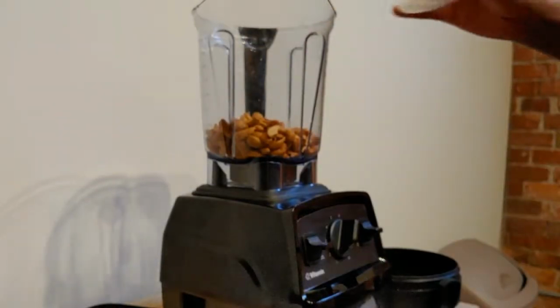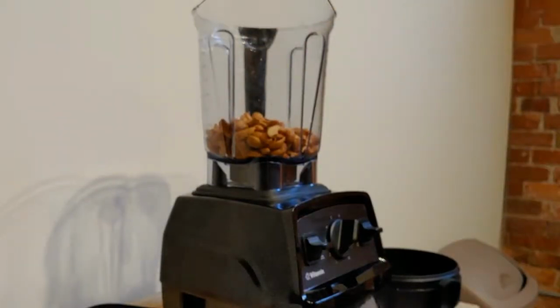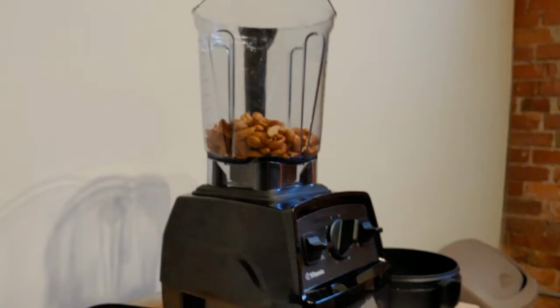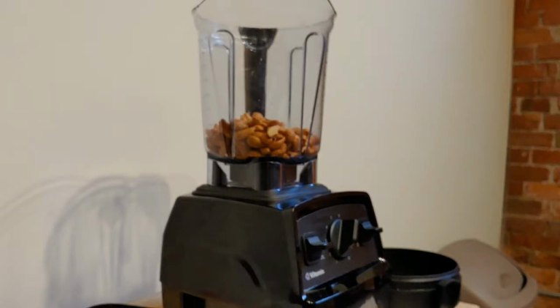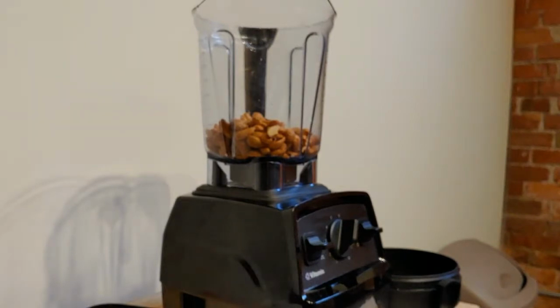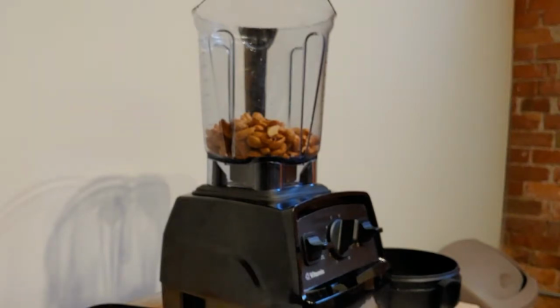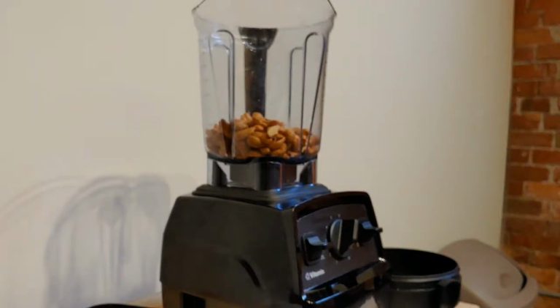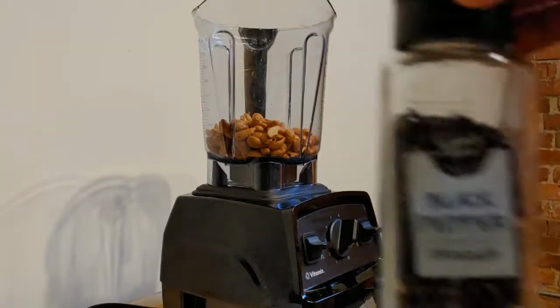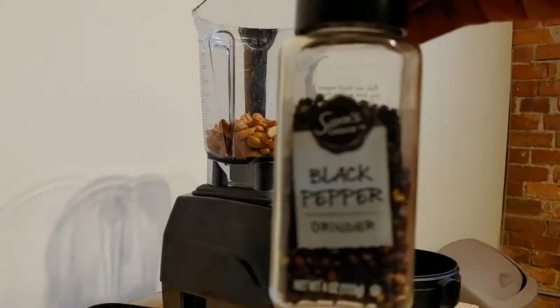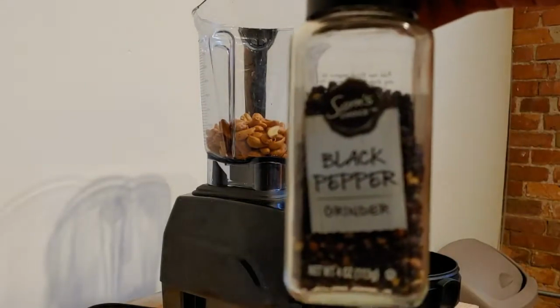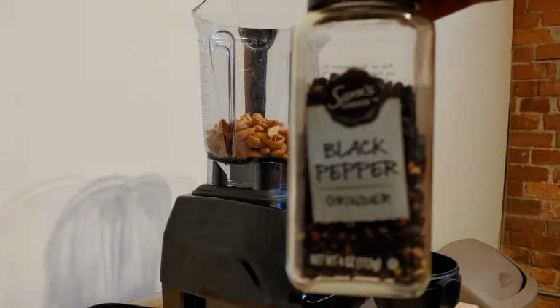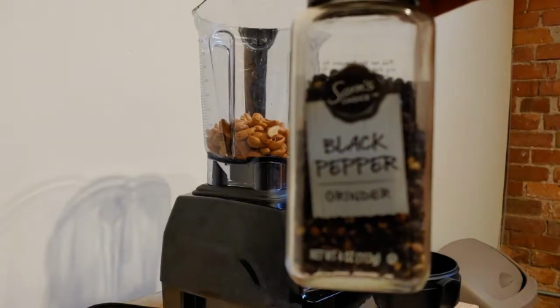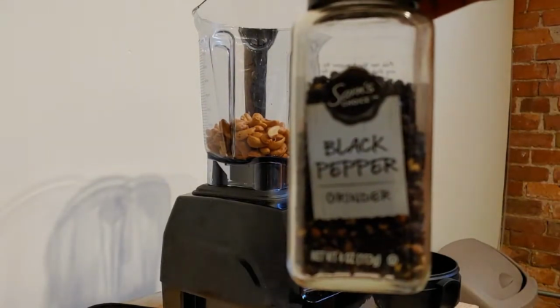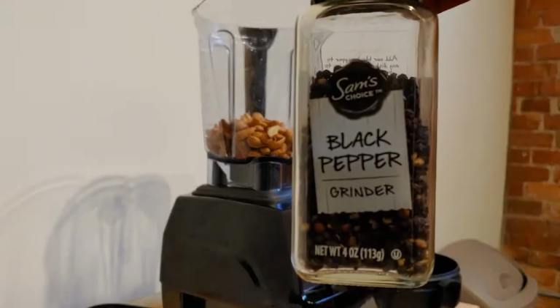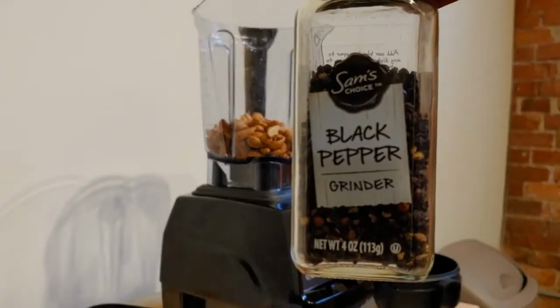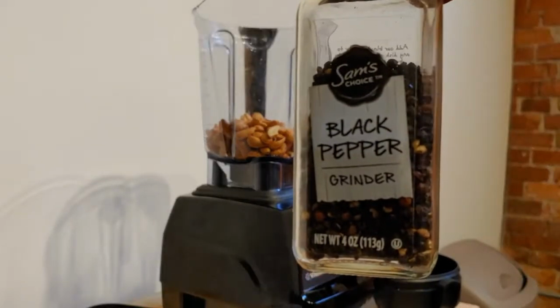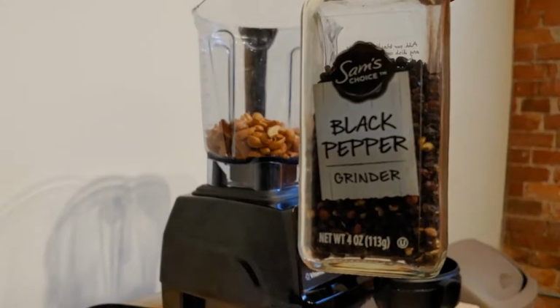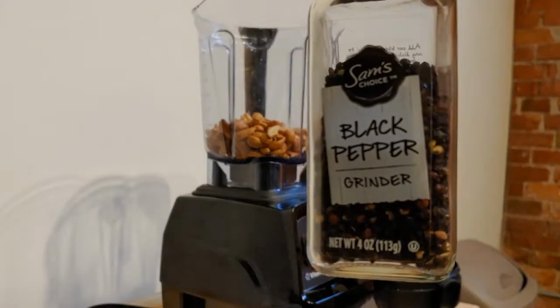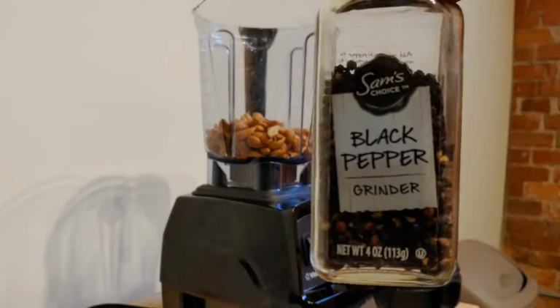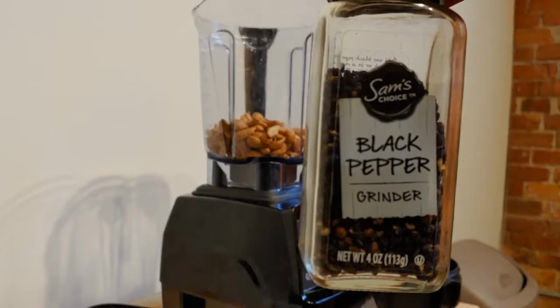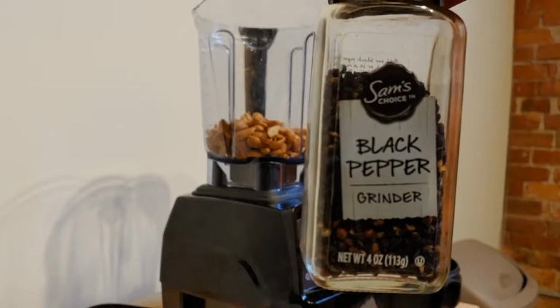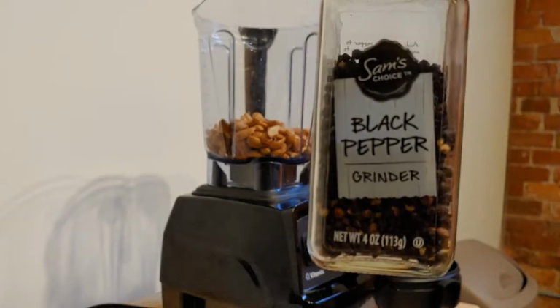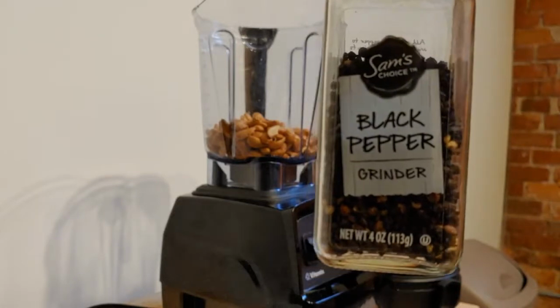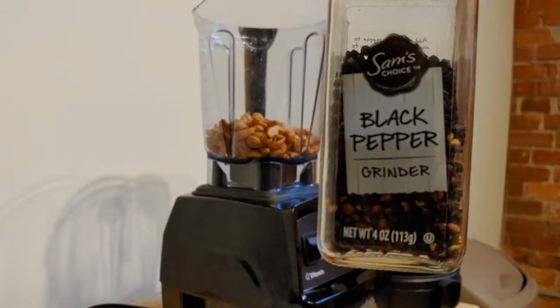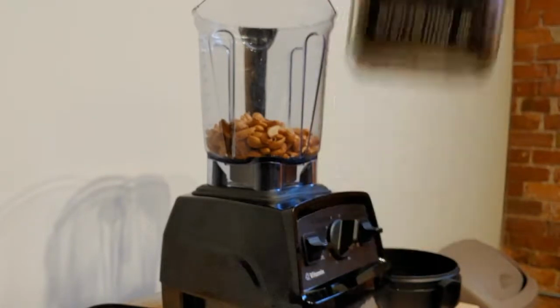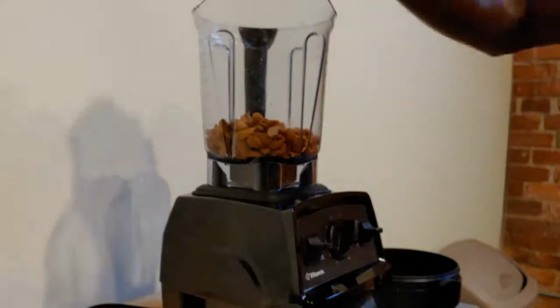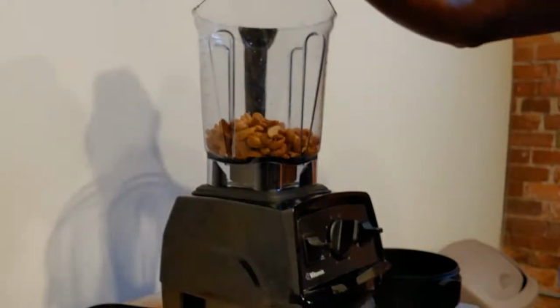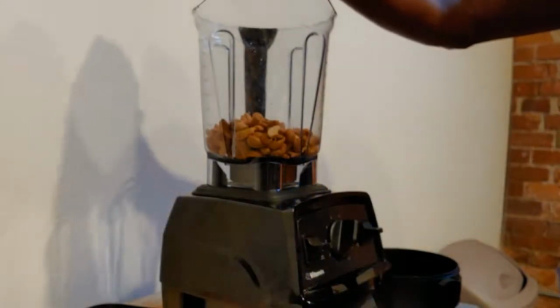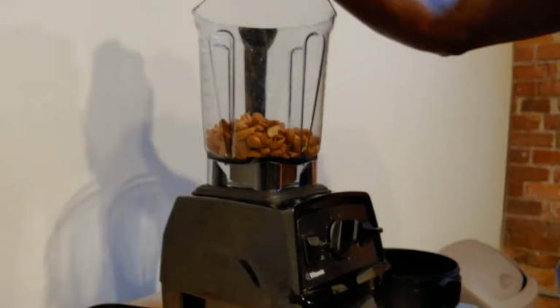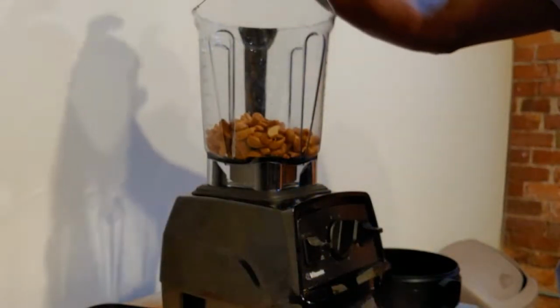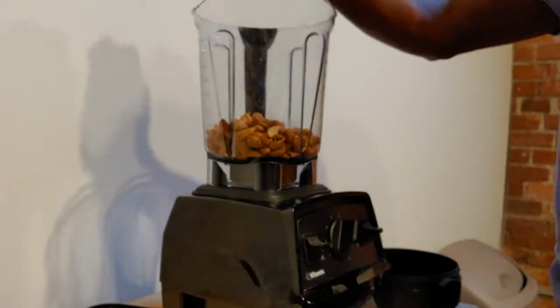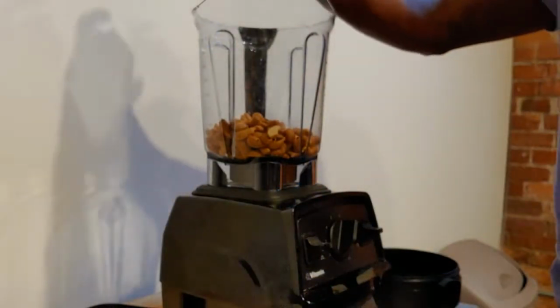After that I use about a half teaspoon of black pepper and about a half teaspoon of pink salt.